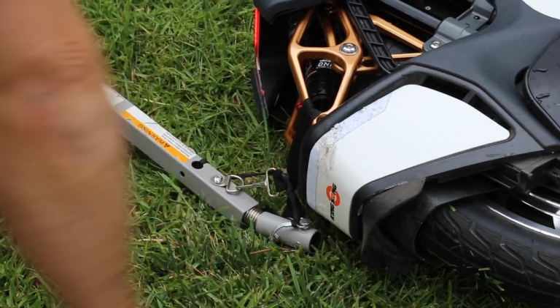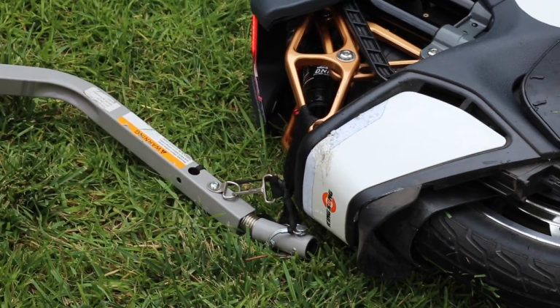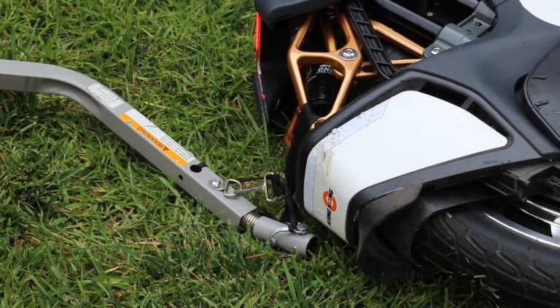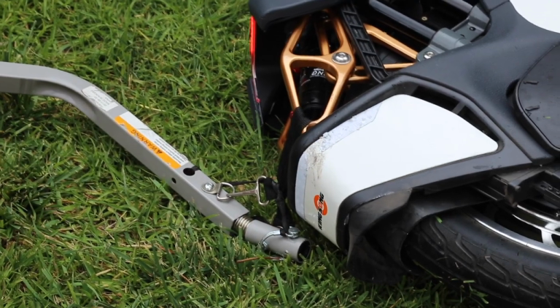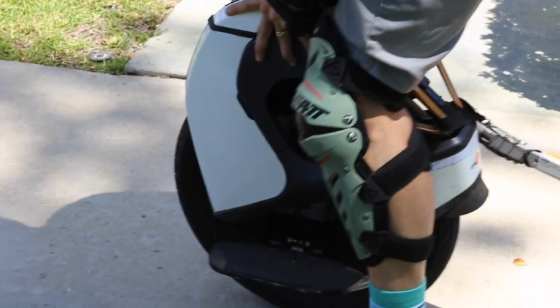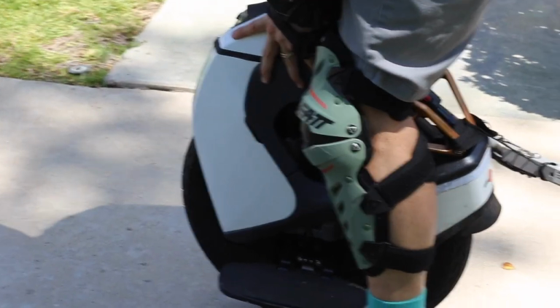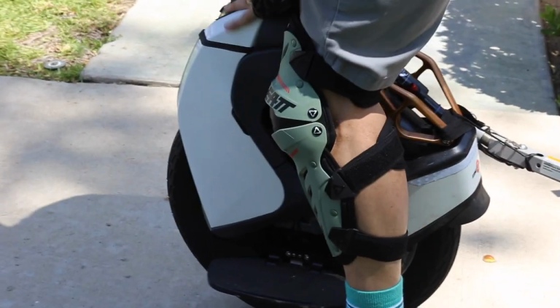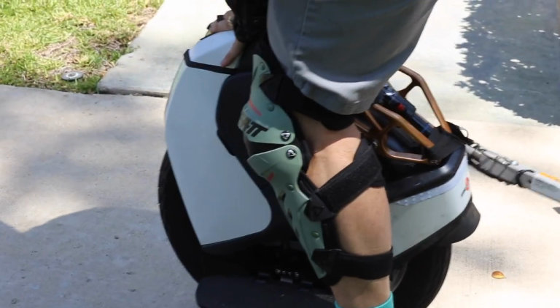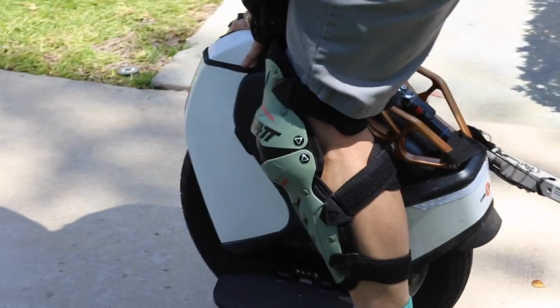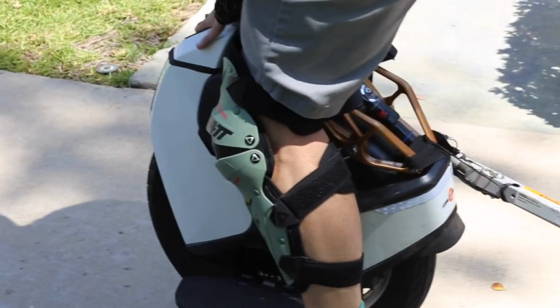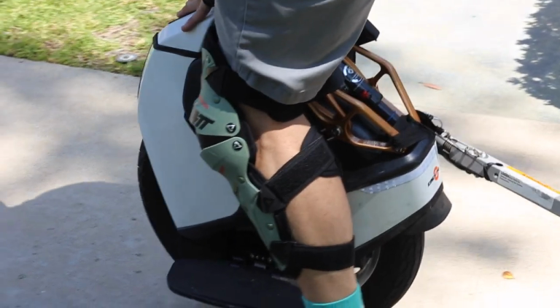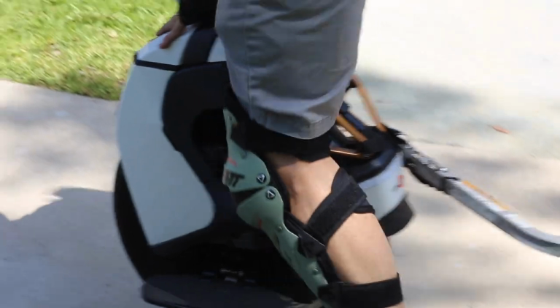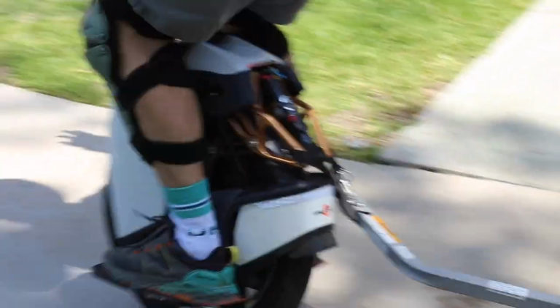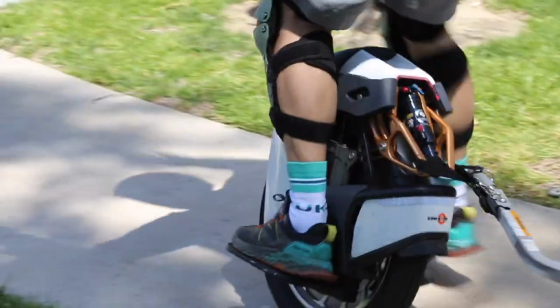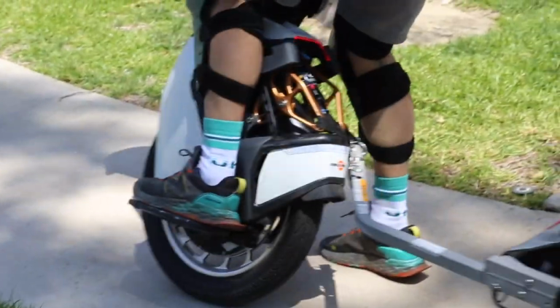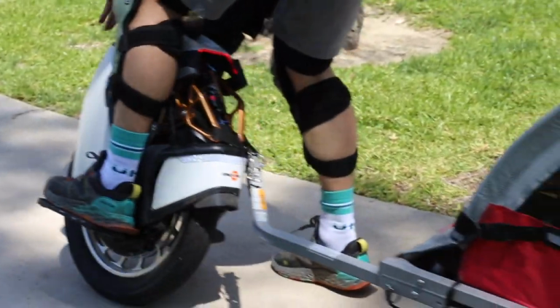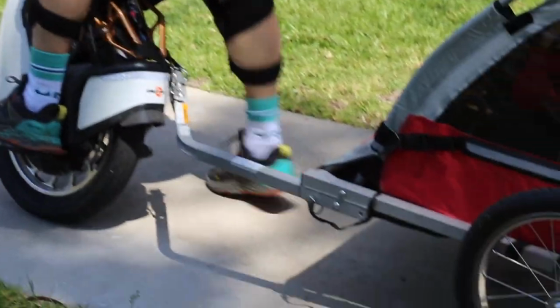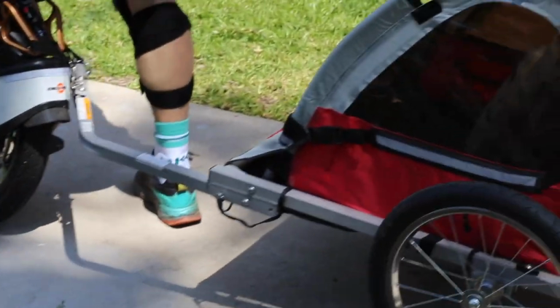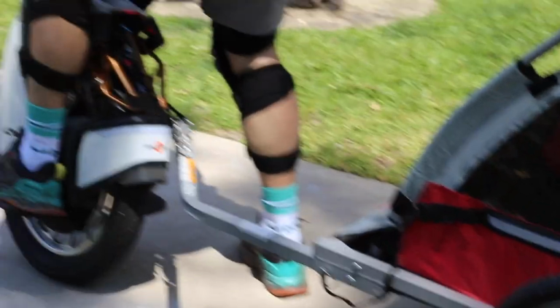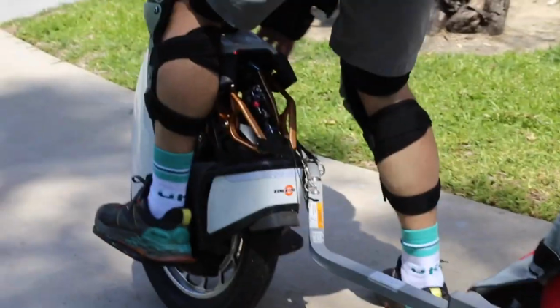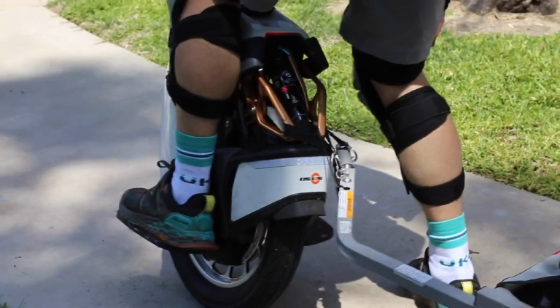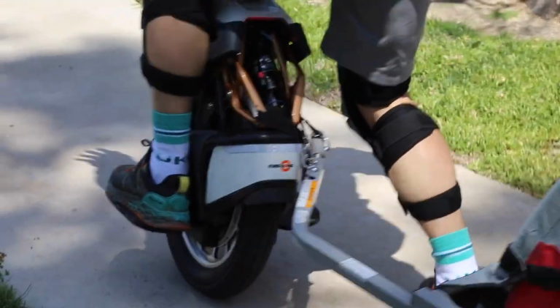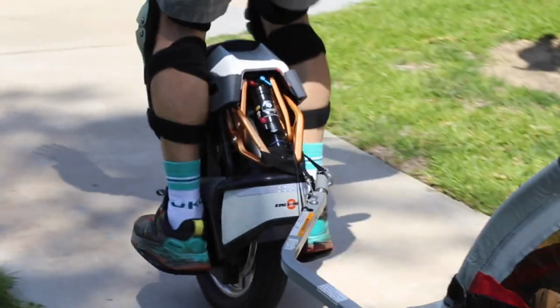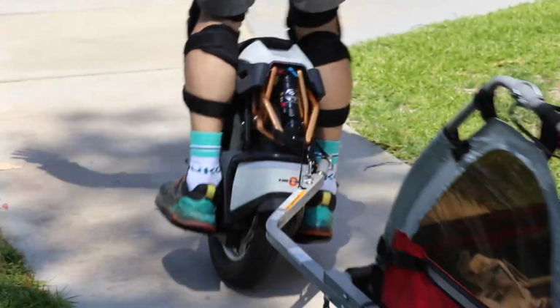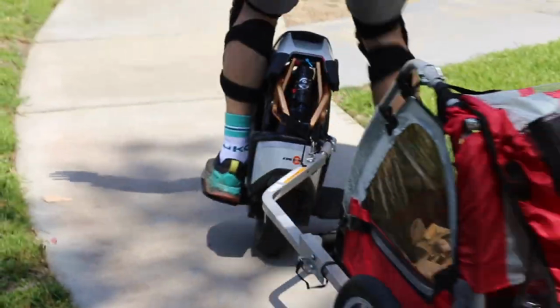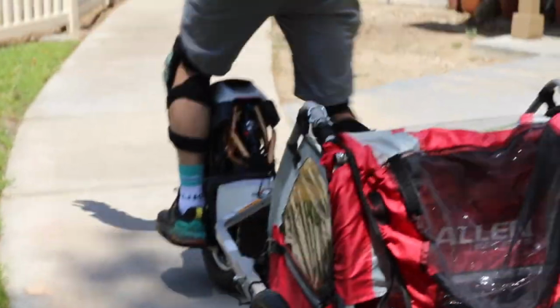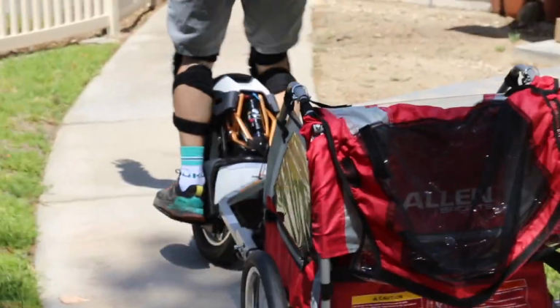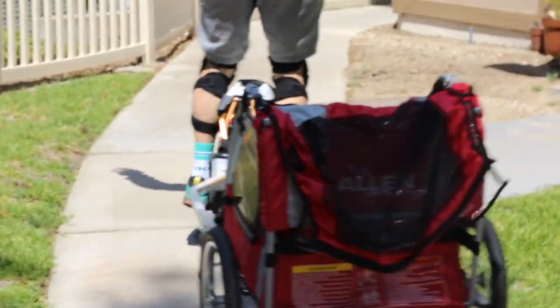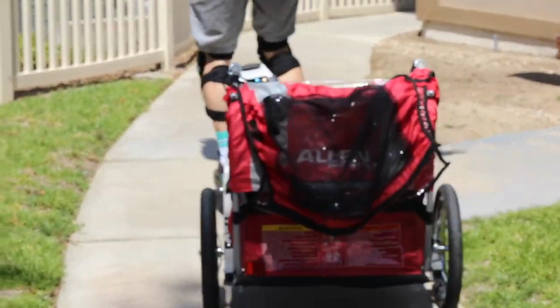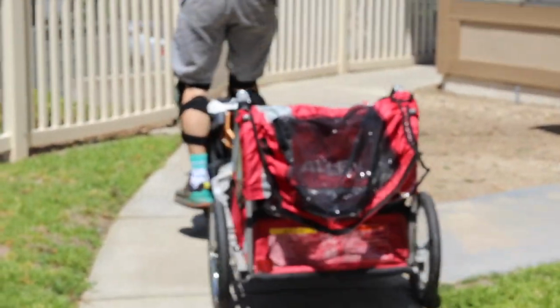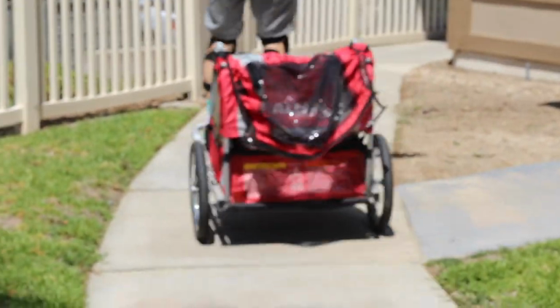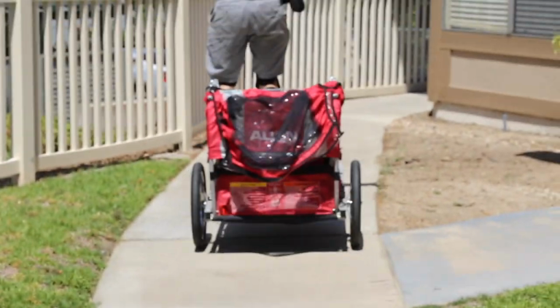Next, I attempted to ride it with the trailer. Definitely different from riding solo. Just add a little more weight towards the front of your feet to compensate for the added drag behind you, and make some wider turns. Plus, when you slow down, it'll push on you. But other than that, it's hardly noticeable.